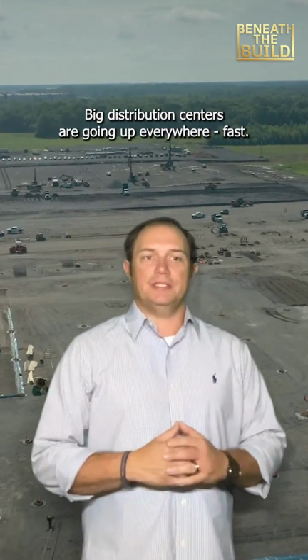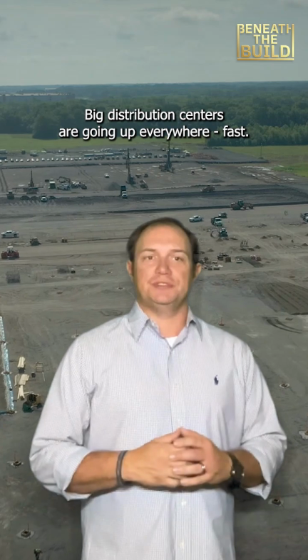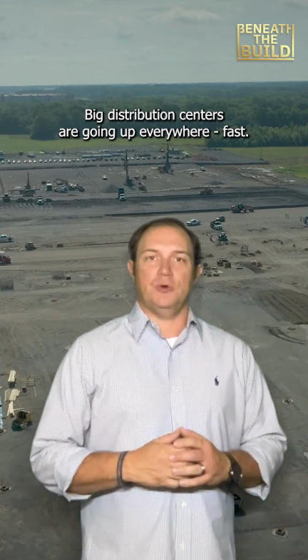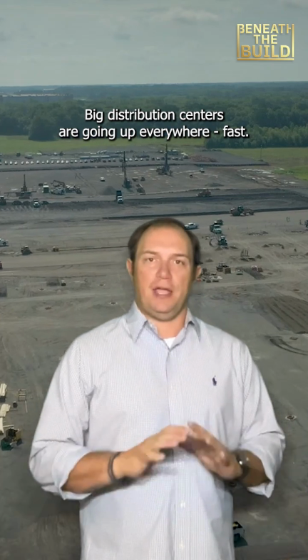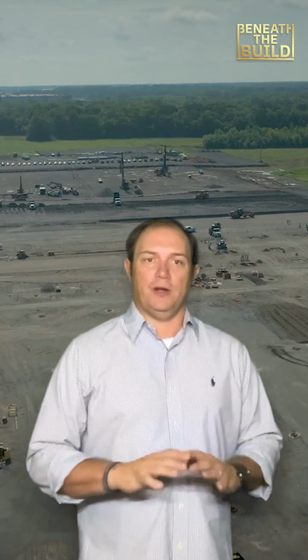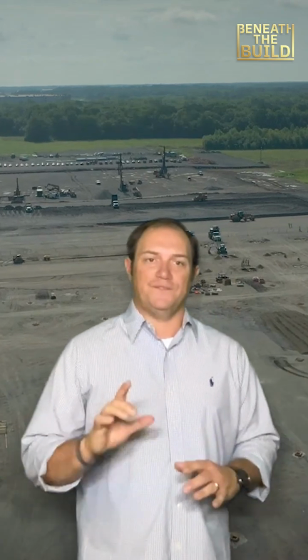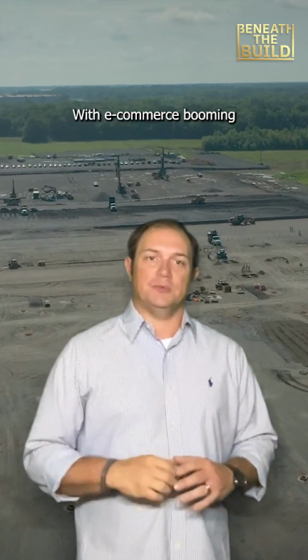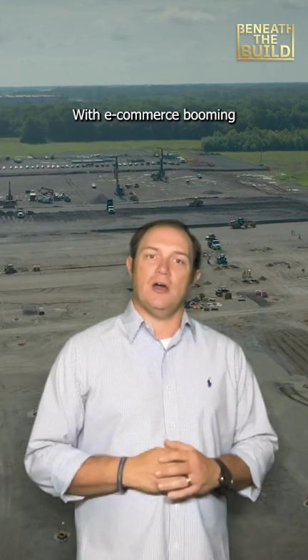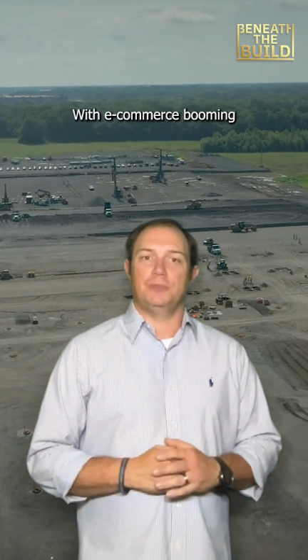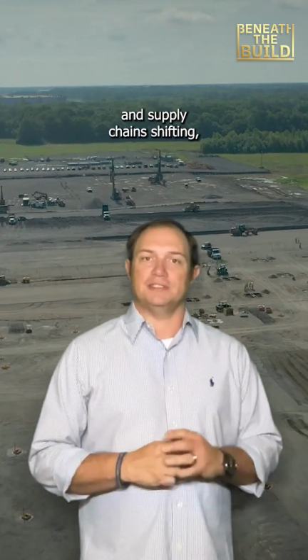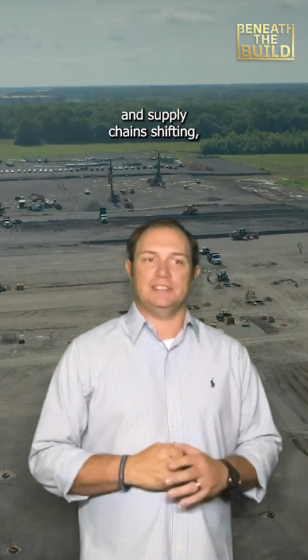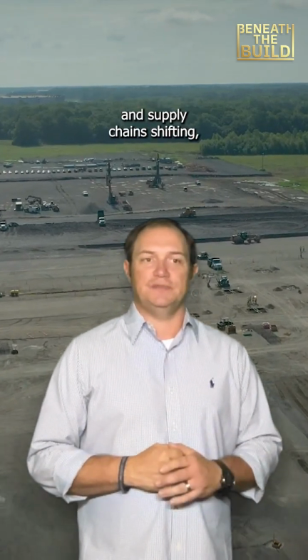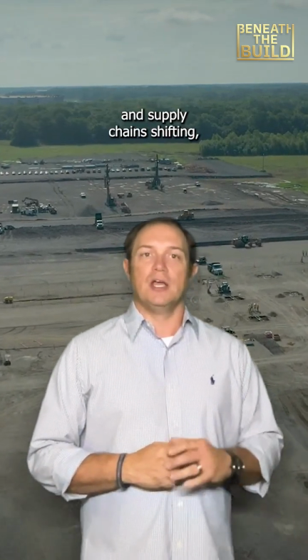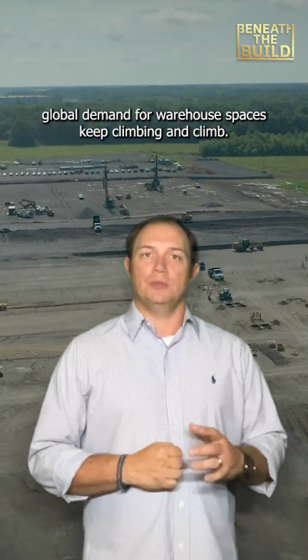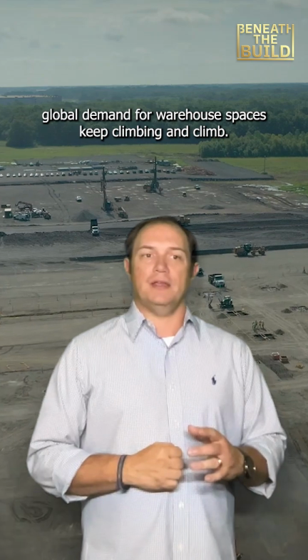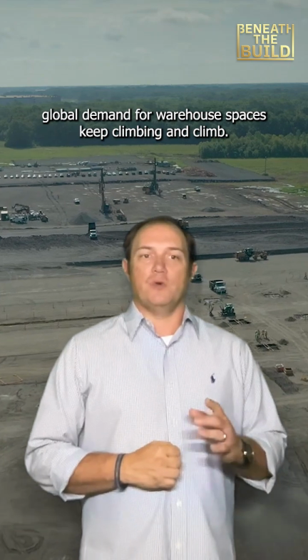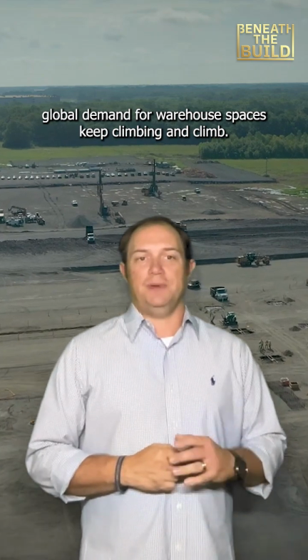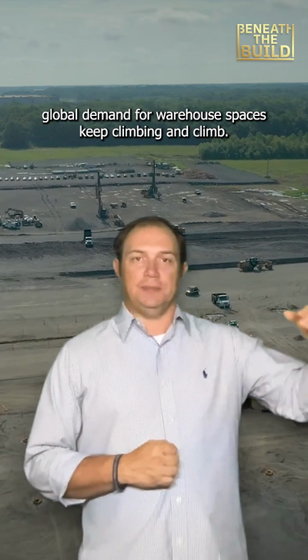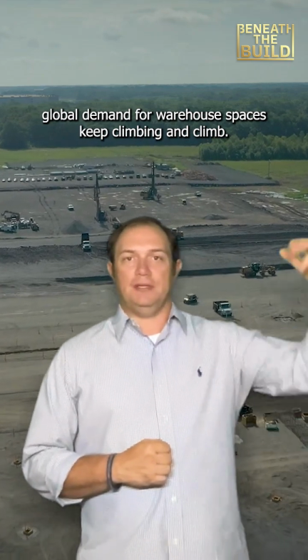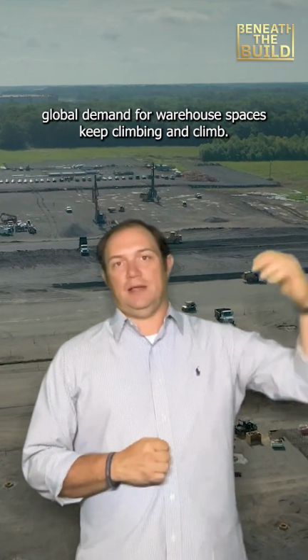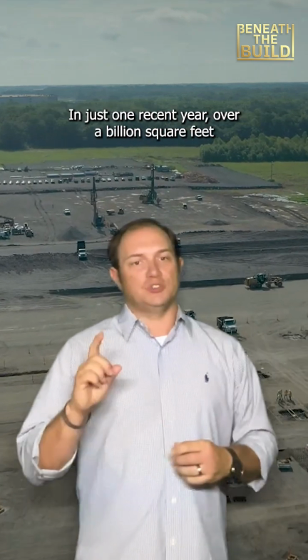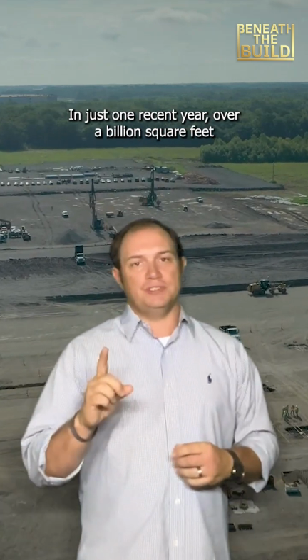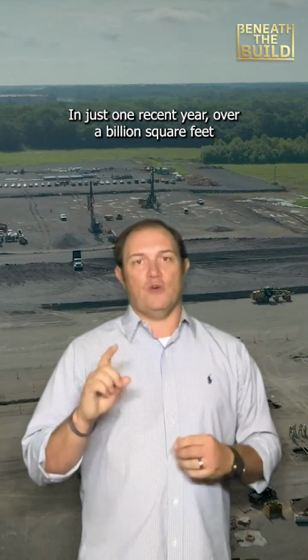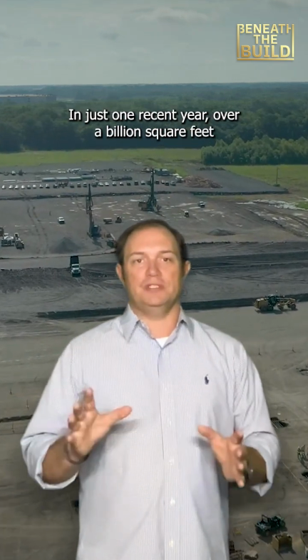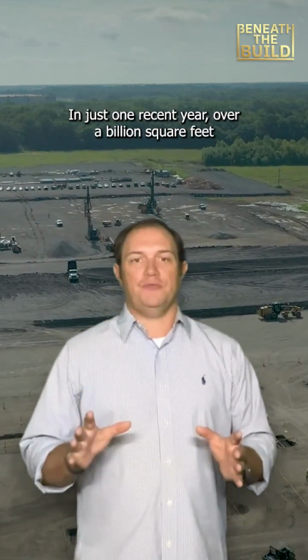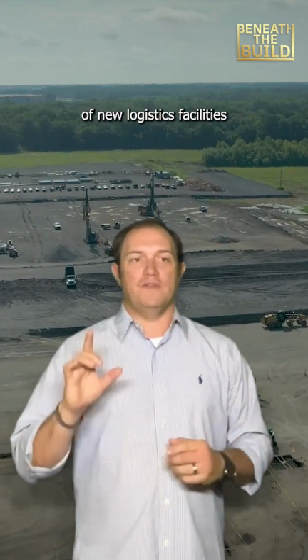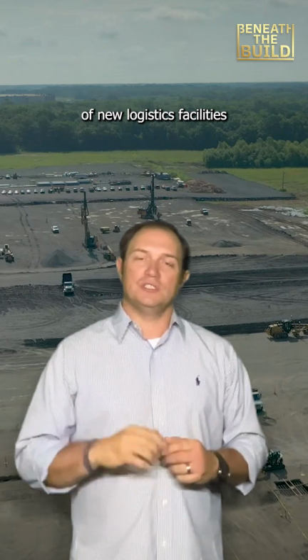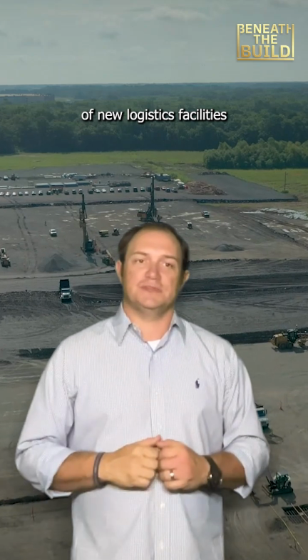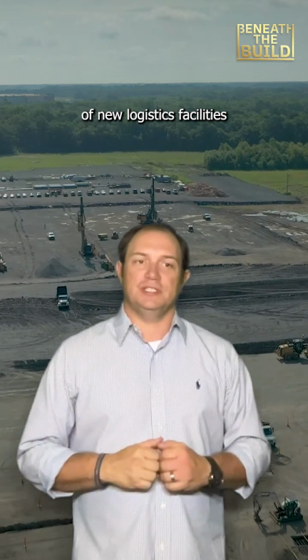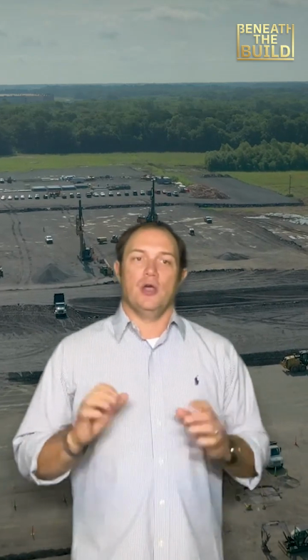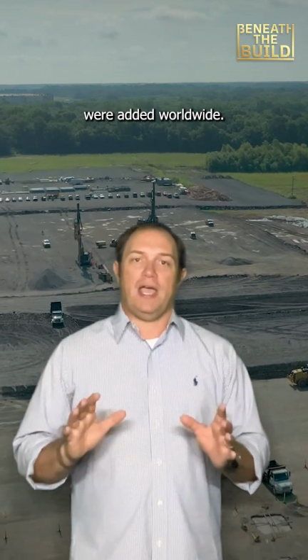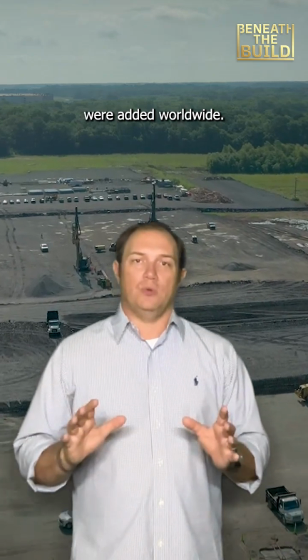Big distribution centers are going up everywhere, fast. With e-commerce booming and supply chain shifting, global demand for warehouse space keeps climbing. In just one recent year, over a billion square feet of new logistics facilities were added worldwide.